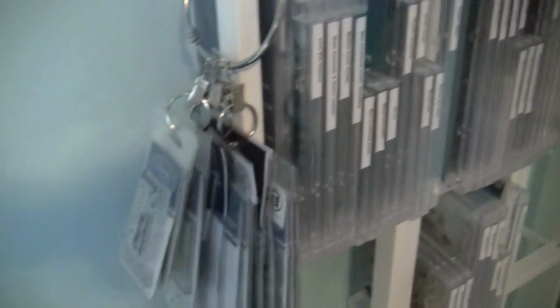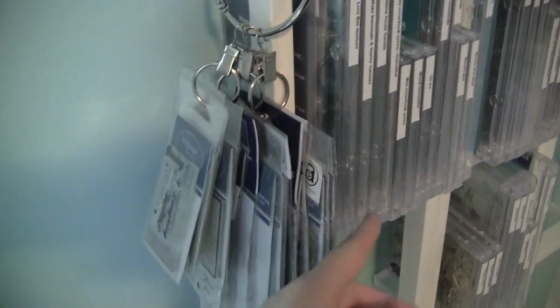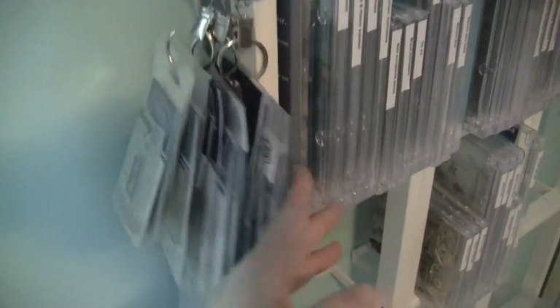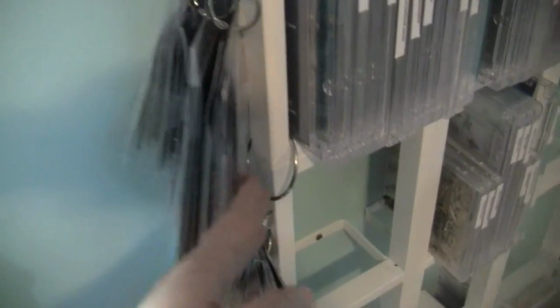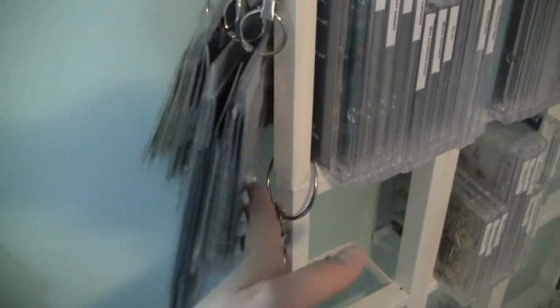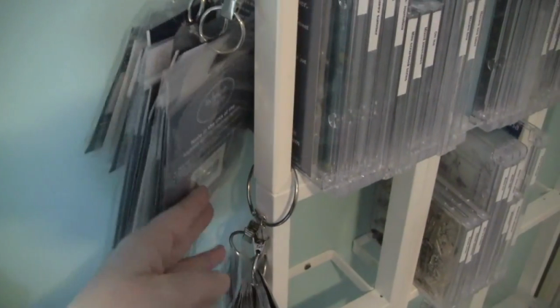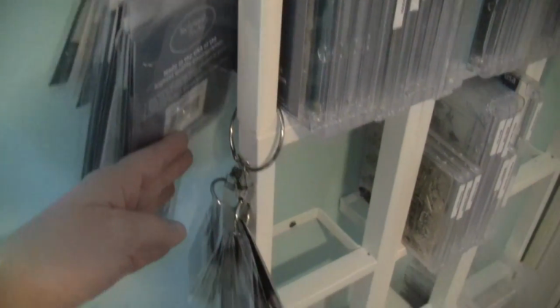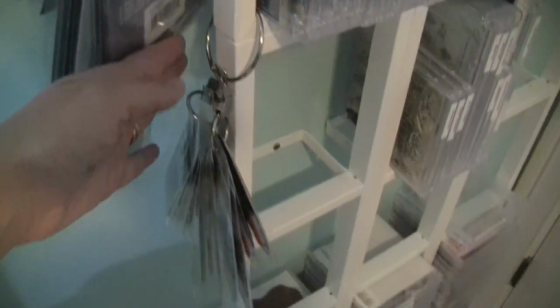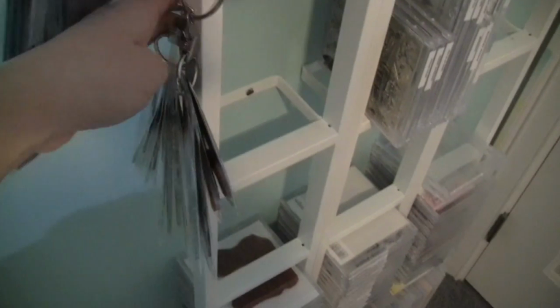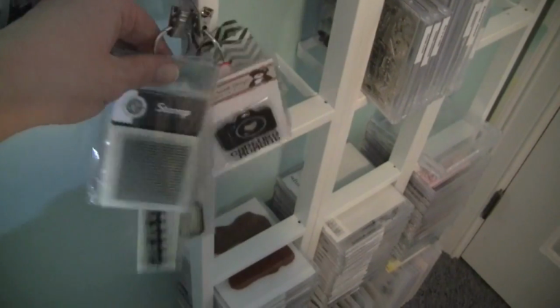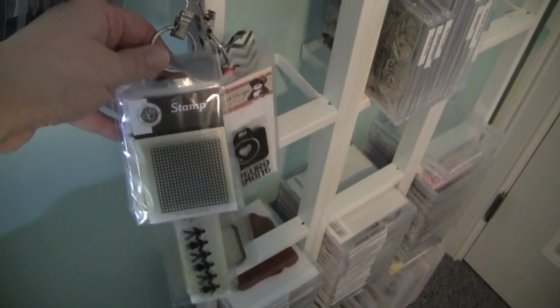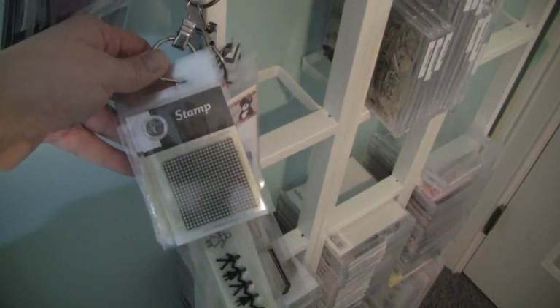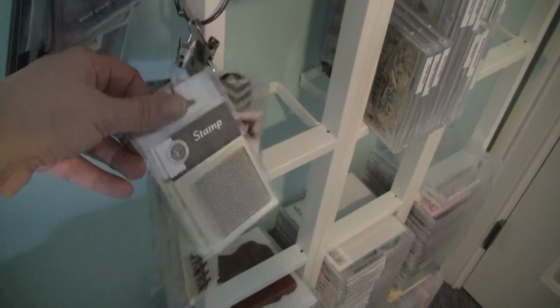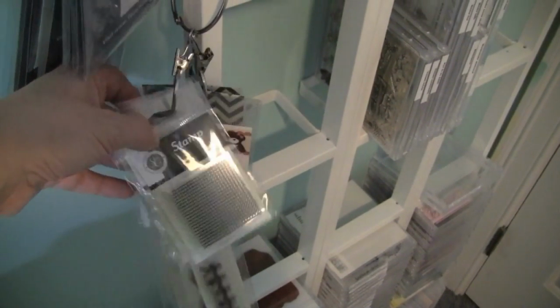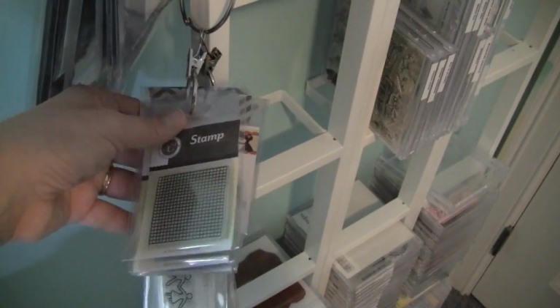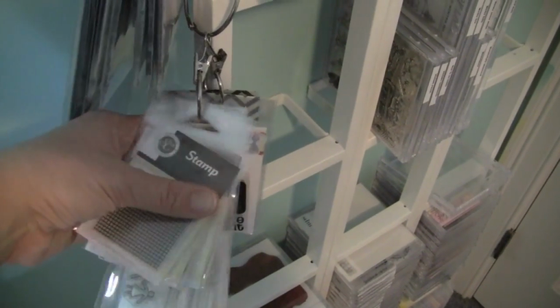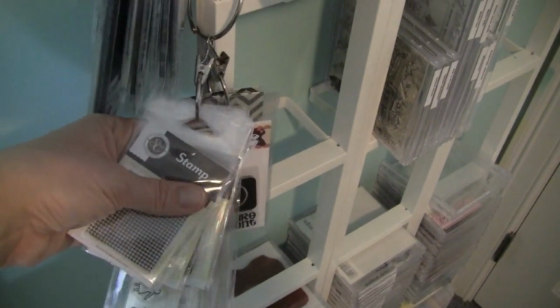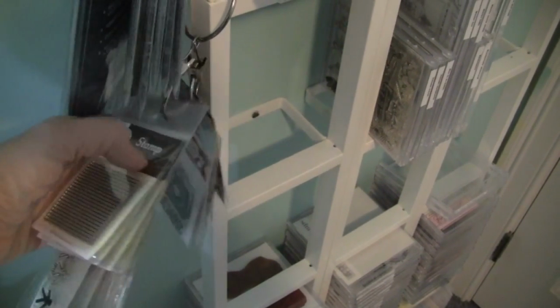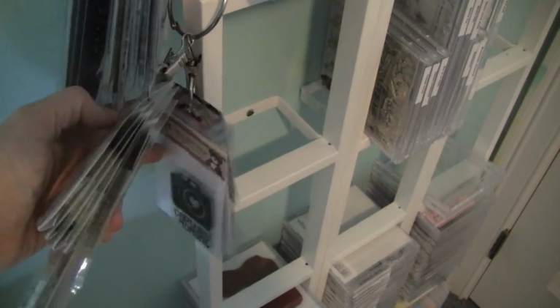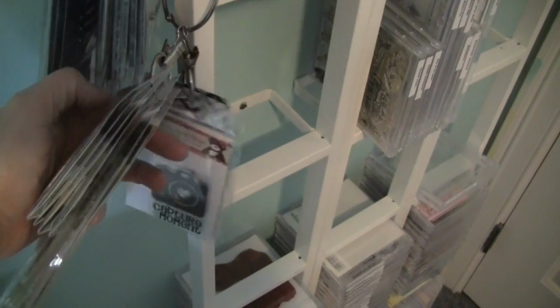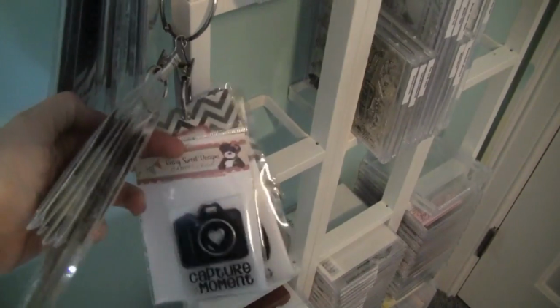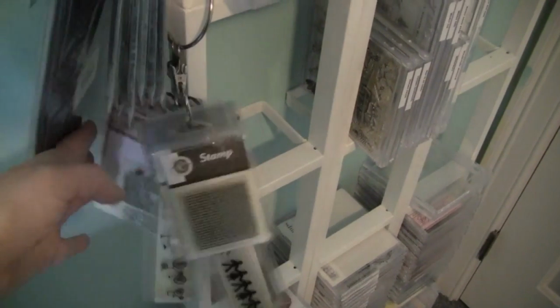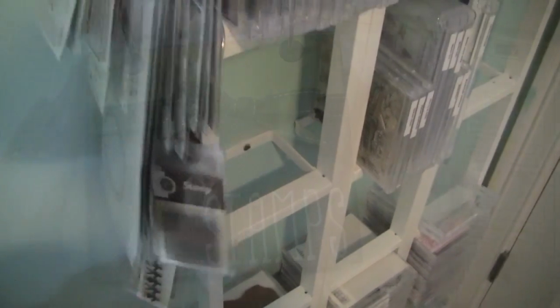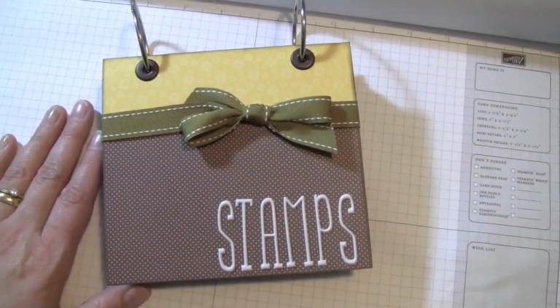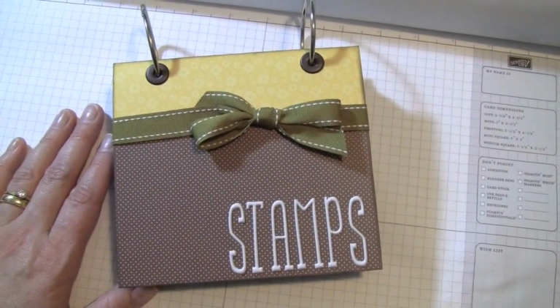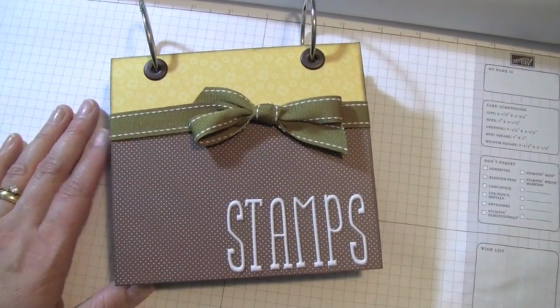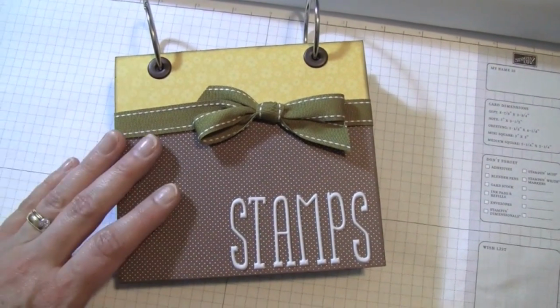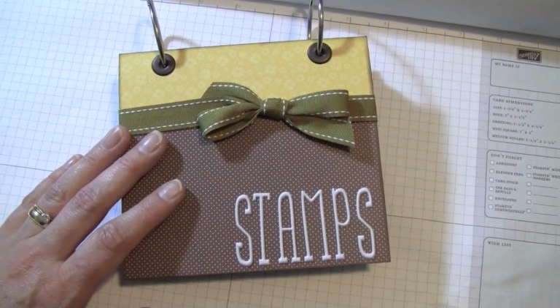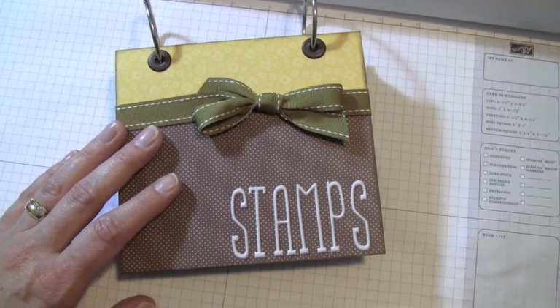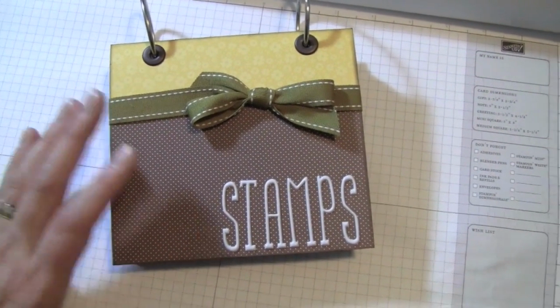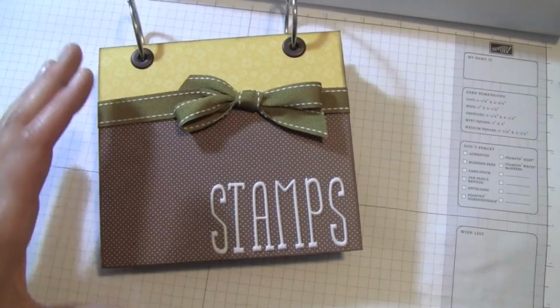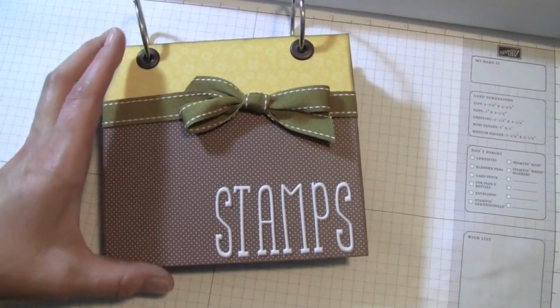I did that with my L Studio stamps, my Technique Tuesday stamps, and also with some of my exclusive Studio Calico stamps and a couple of other stamp sets. So I also wanted to share with you my little stamp catalog that I made.